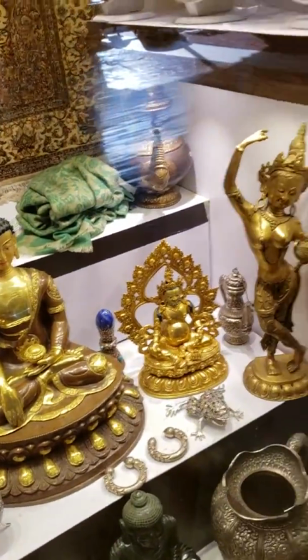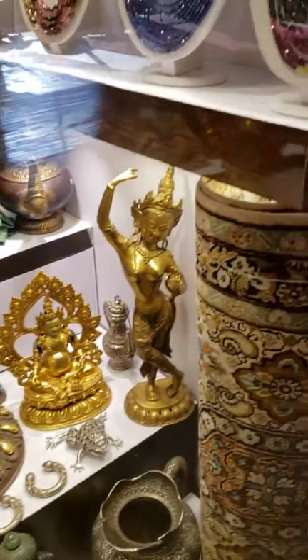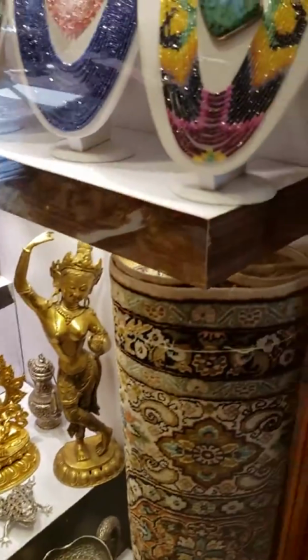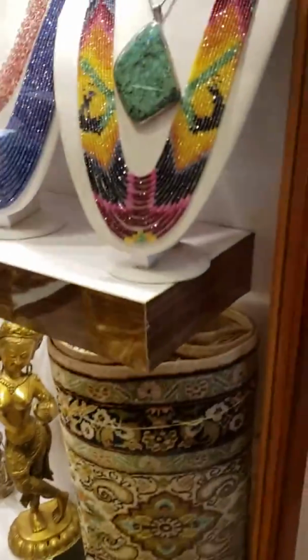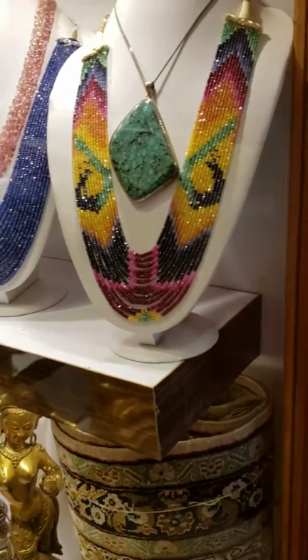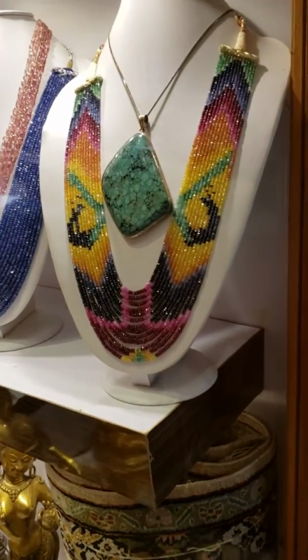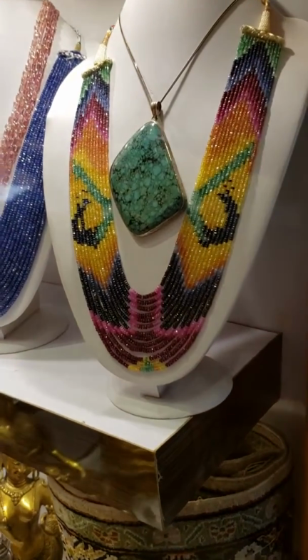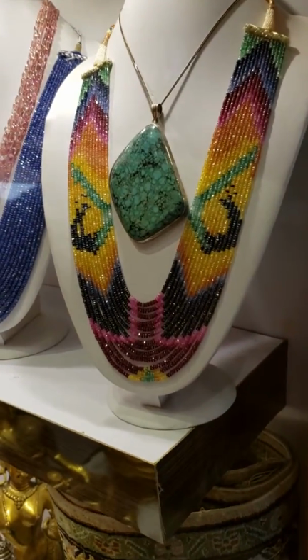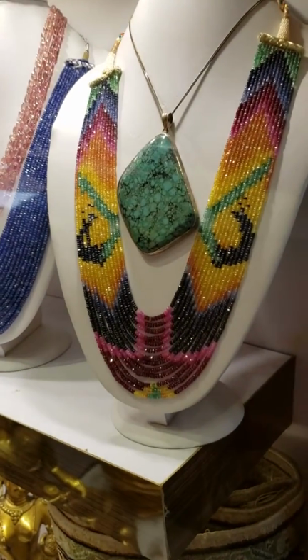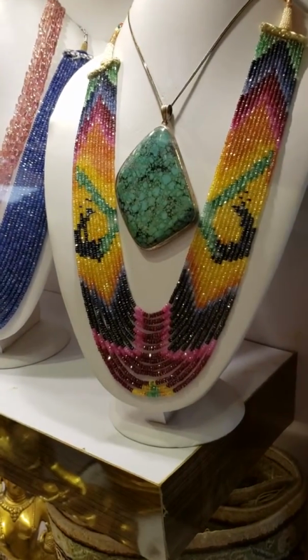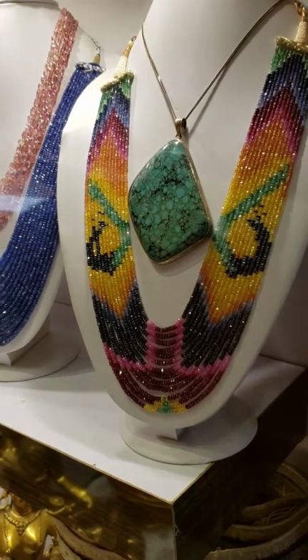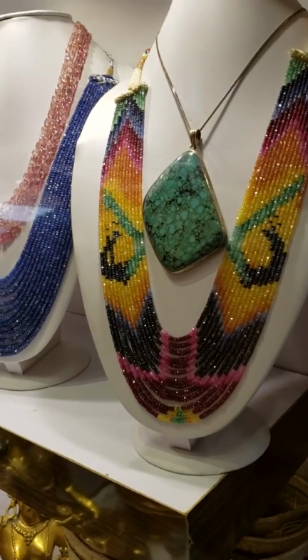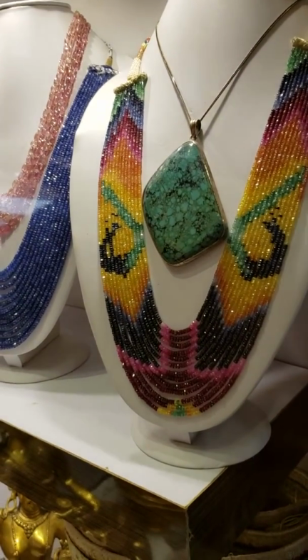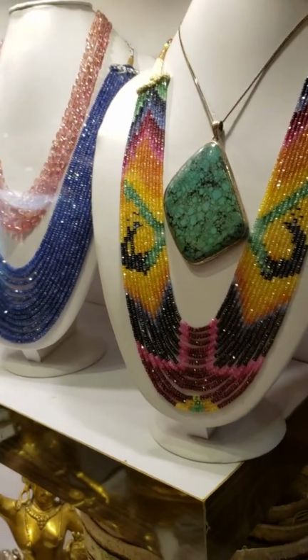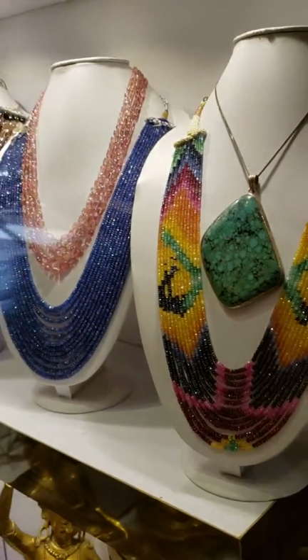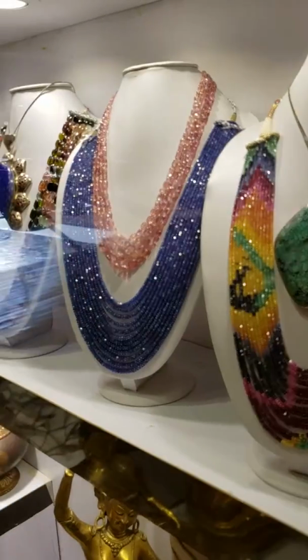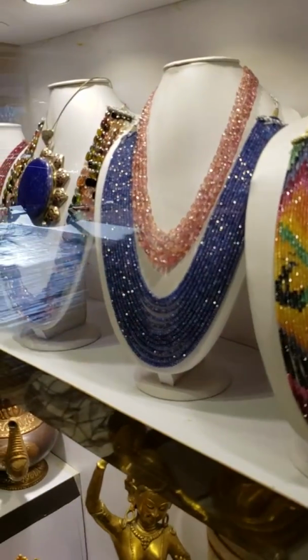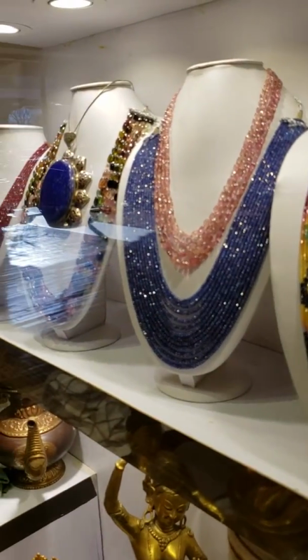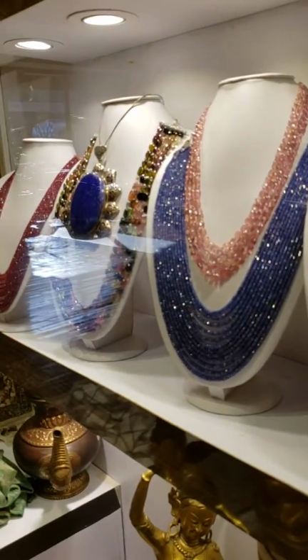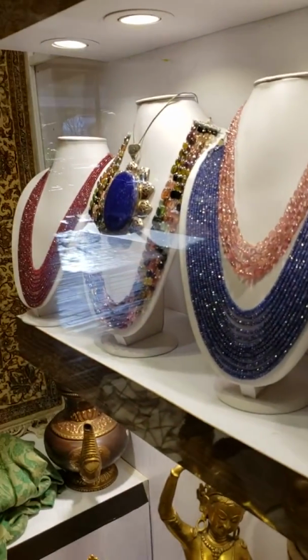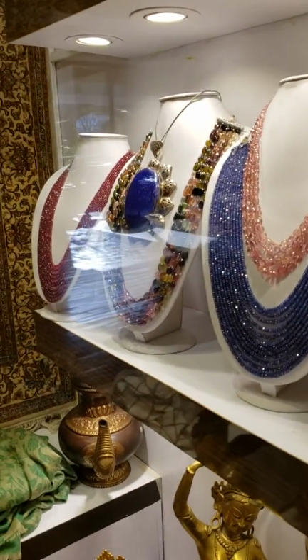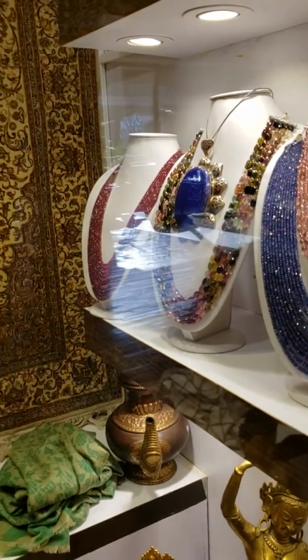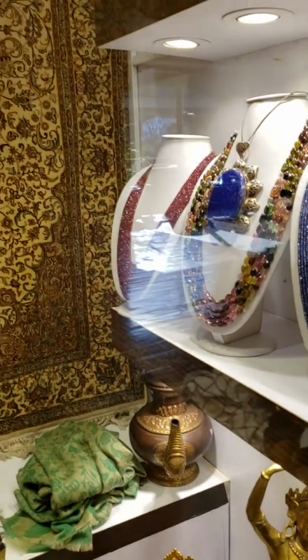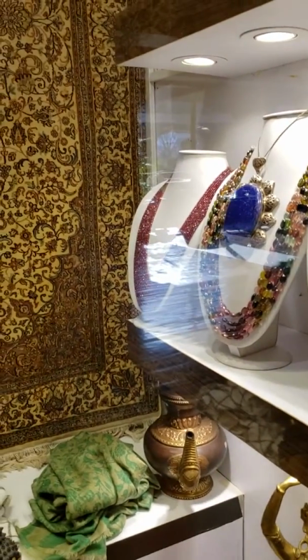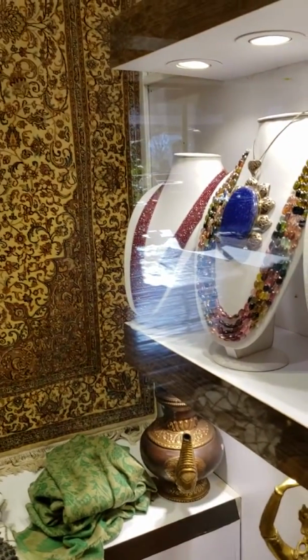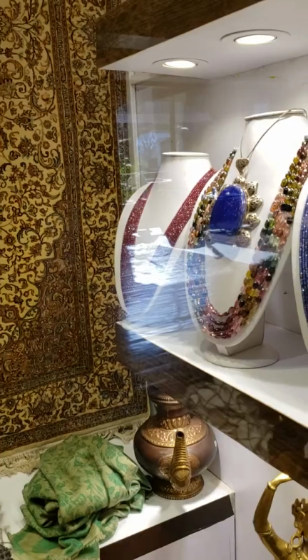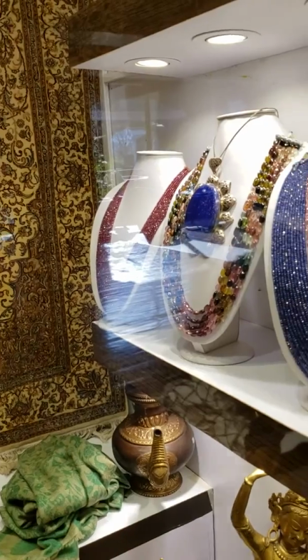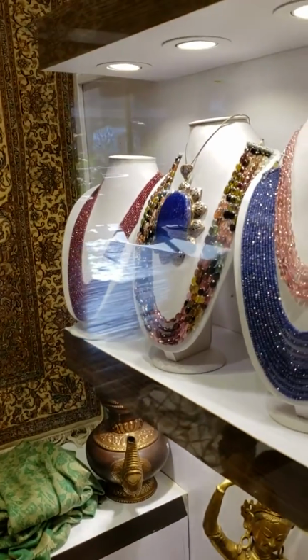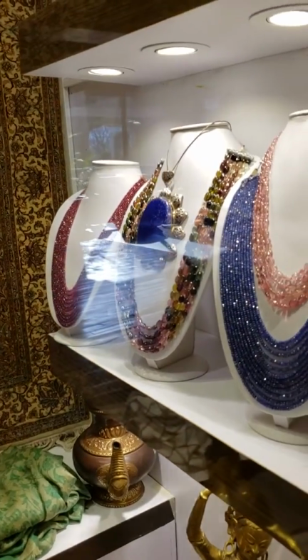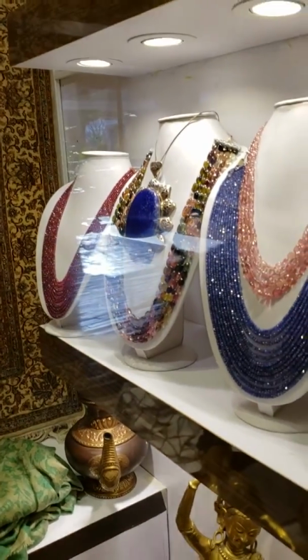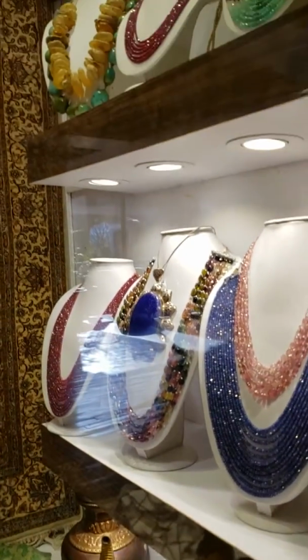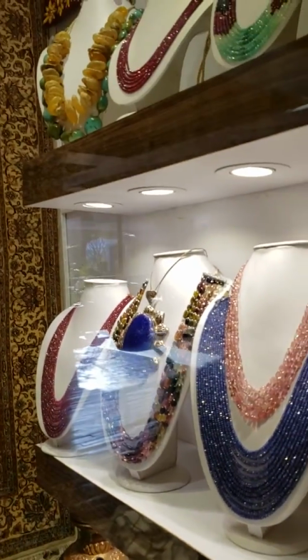These necklaces are all gemstones — different colors, different sizes, made into patterns, which is awesome looking. That's a big piece of lapis lazuli. I've never seen one that big. That's ridiculously large.